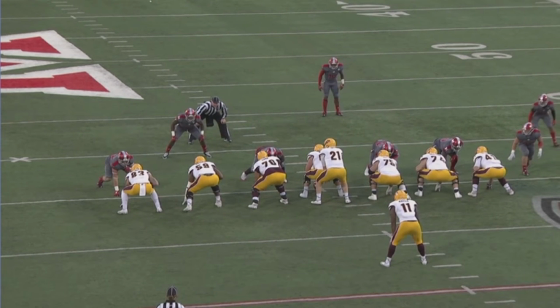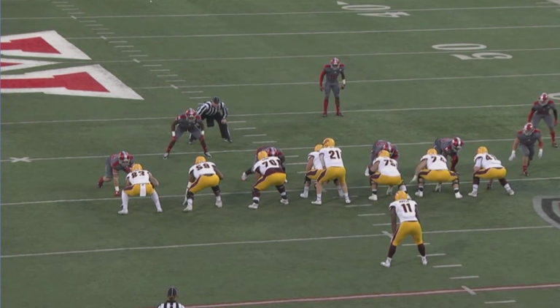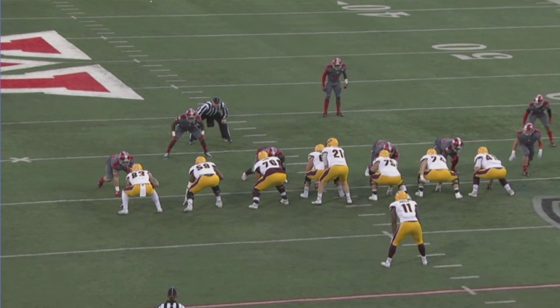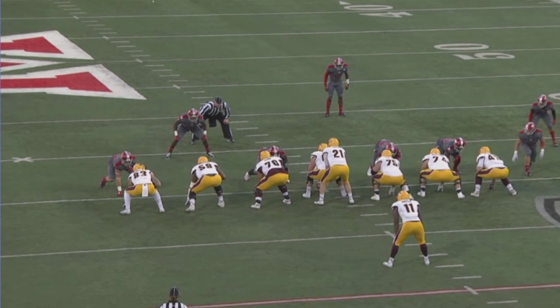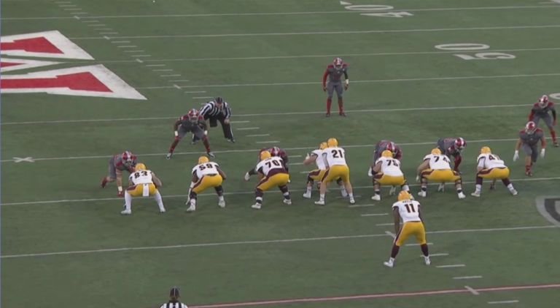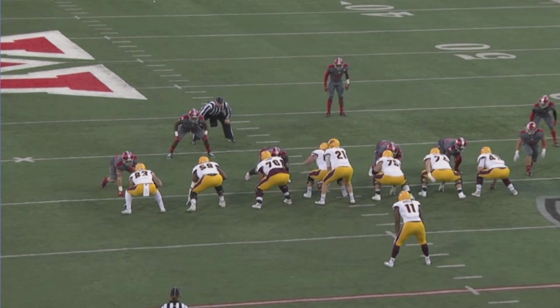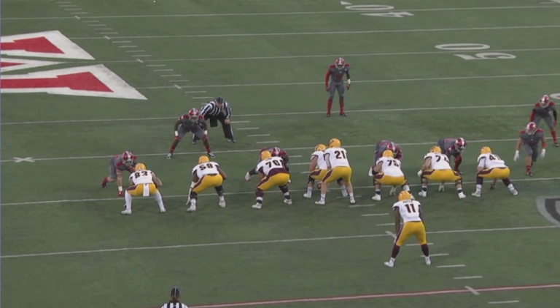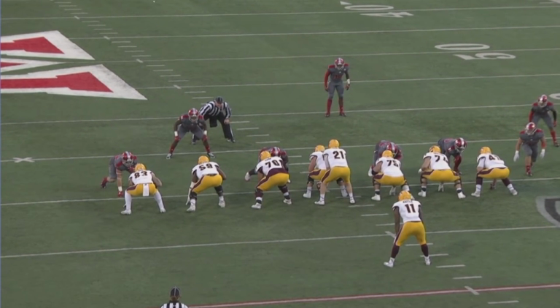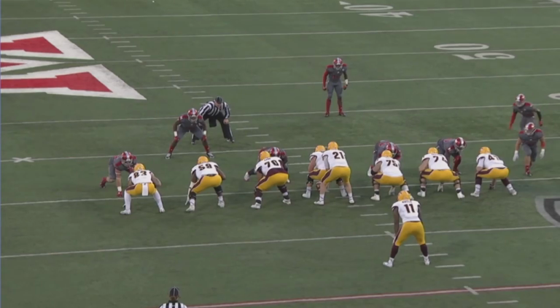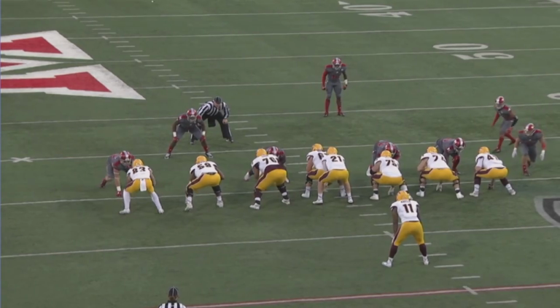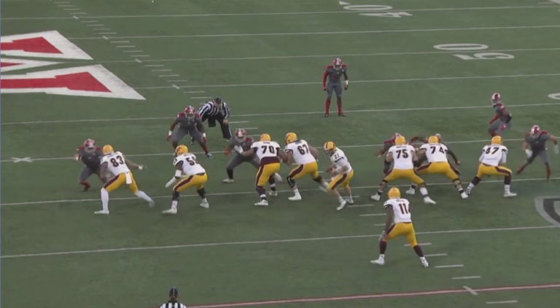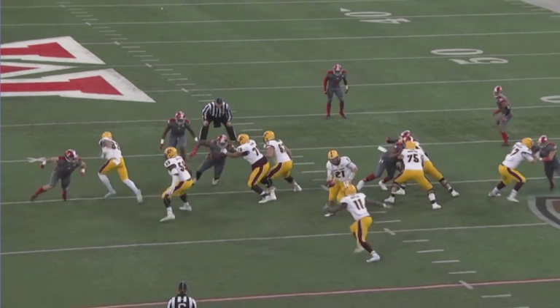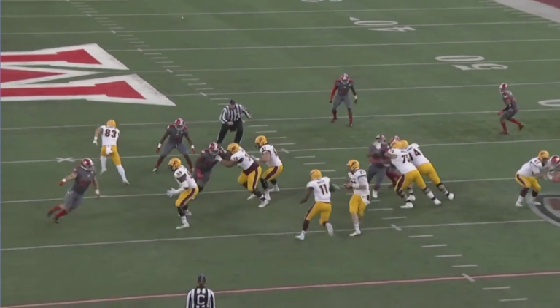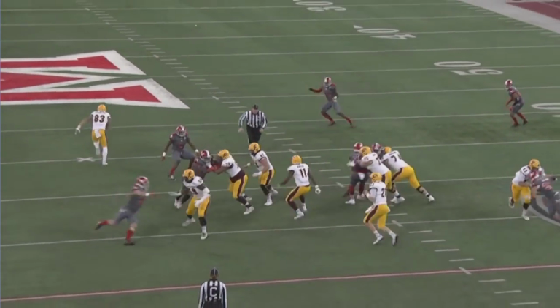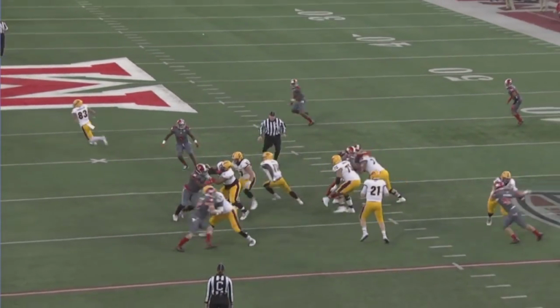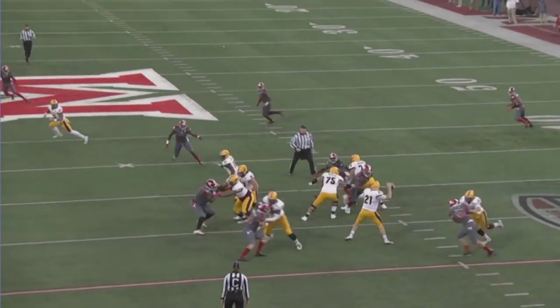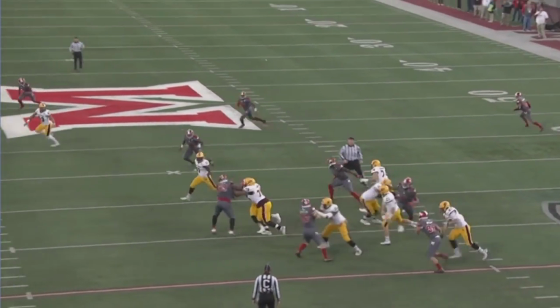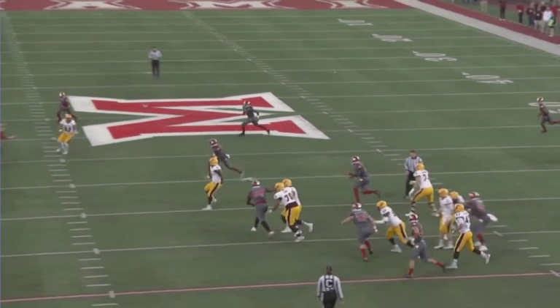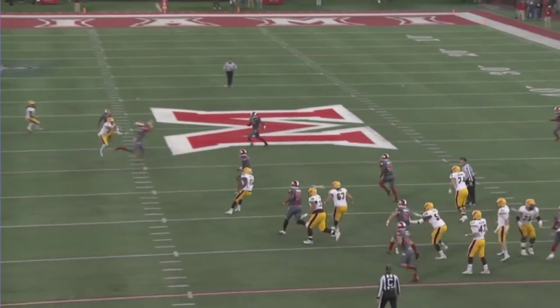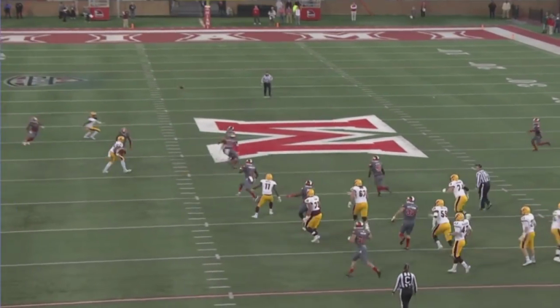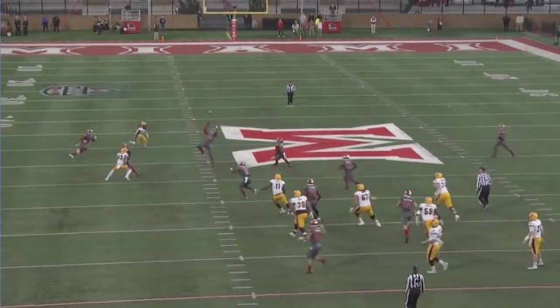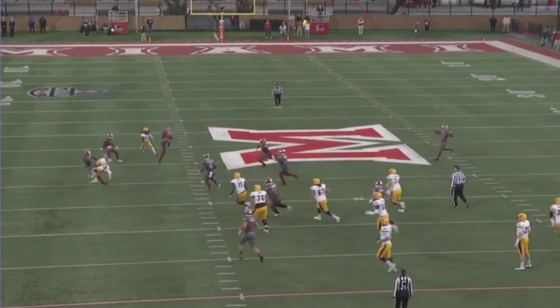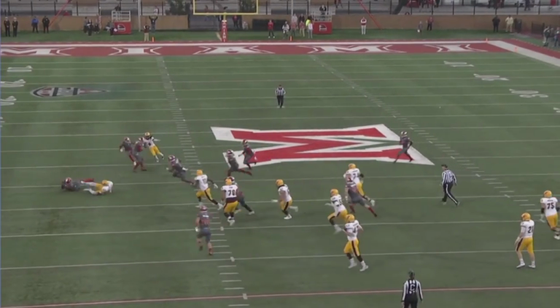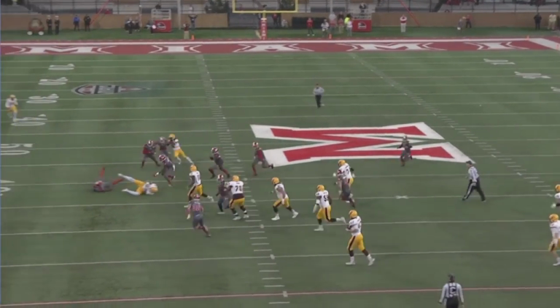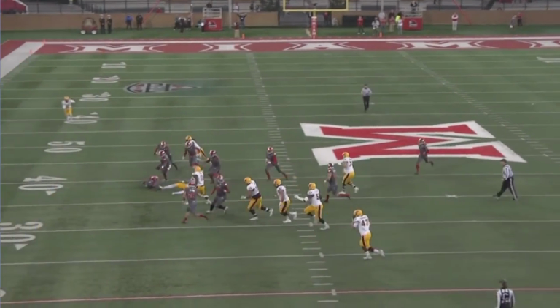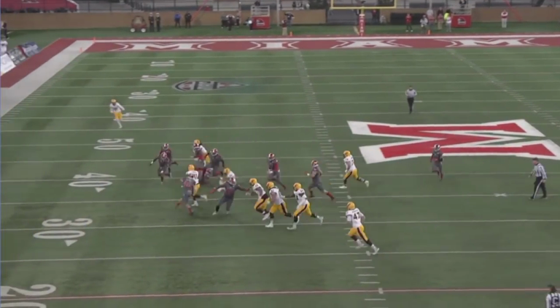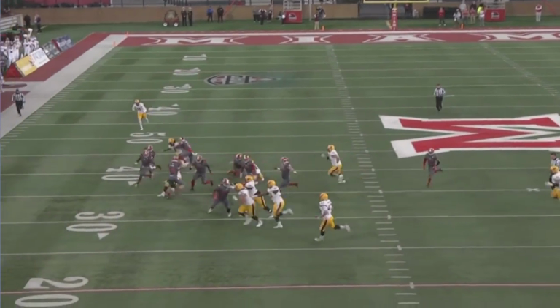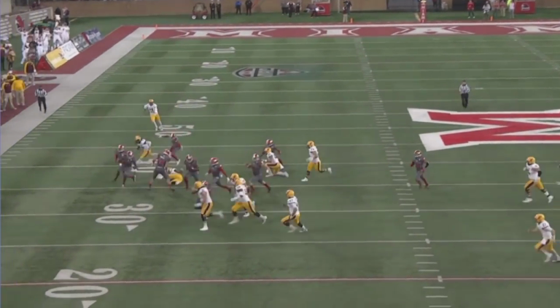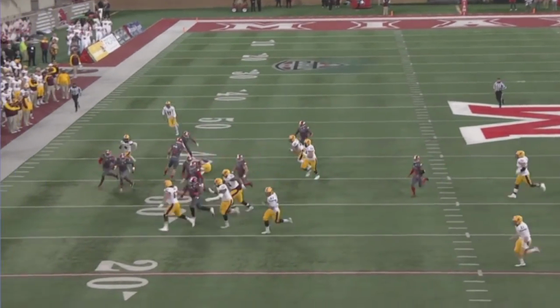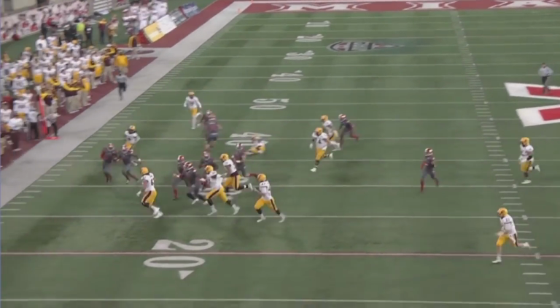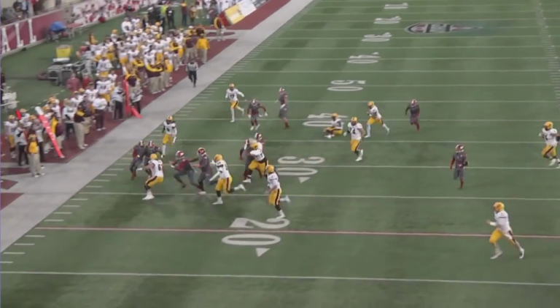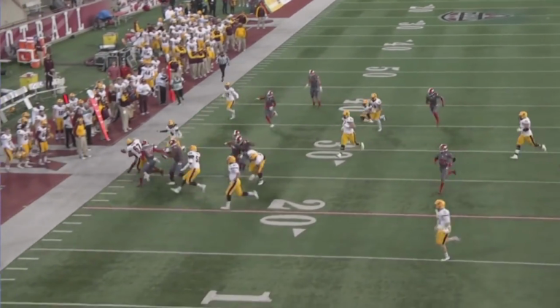The reason we had a lead at halftime is because of this football play — getting the turnover against a quarterback that hardly ever turns the ball over. And he had time to throw, but DeAndre reads his eyes and Tony does a good job high-pointing it, and then everybody's running down the field trying to pick up blocks.